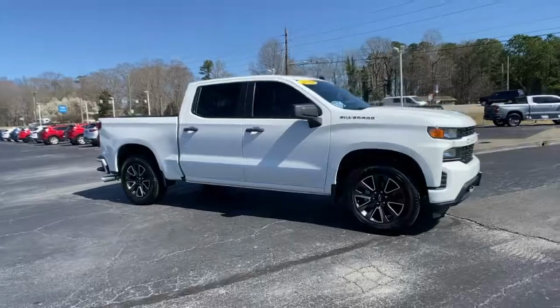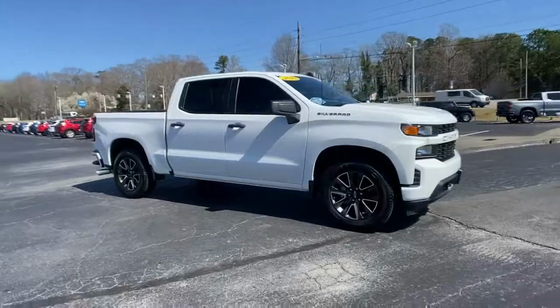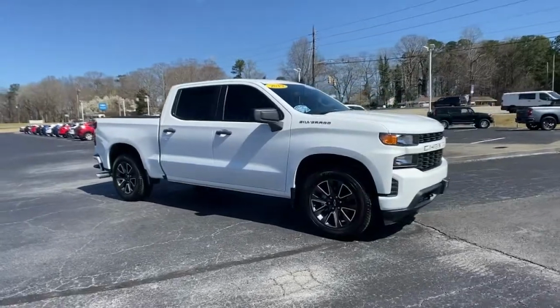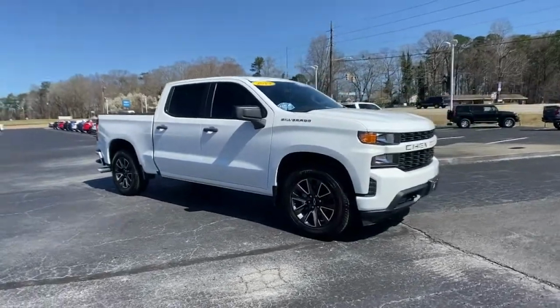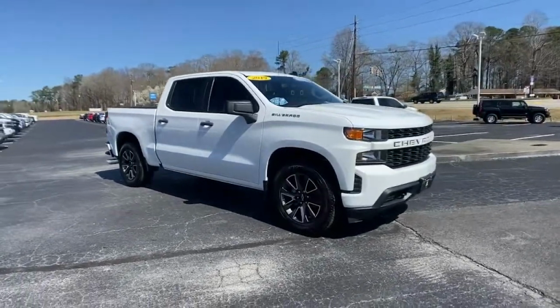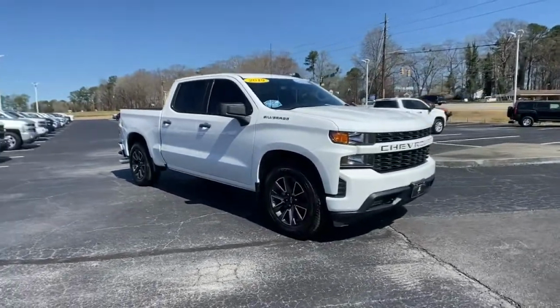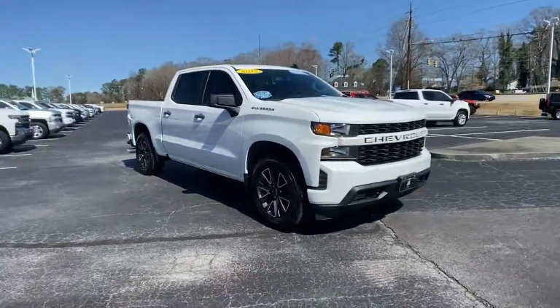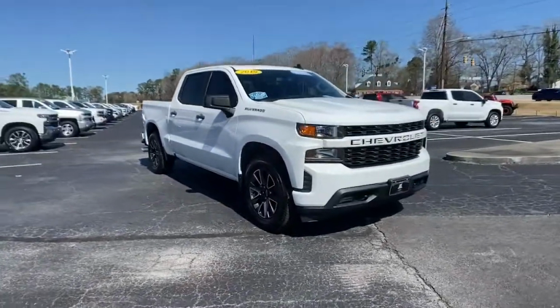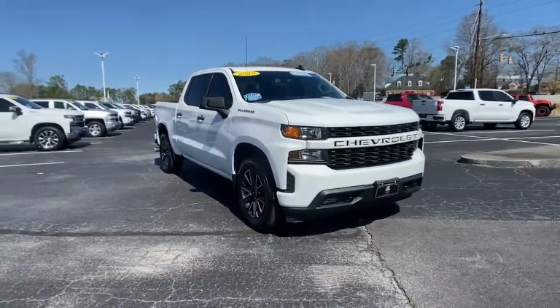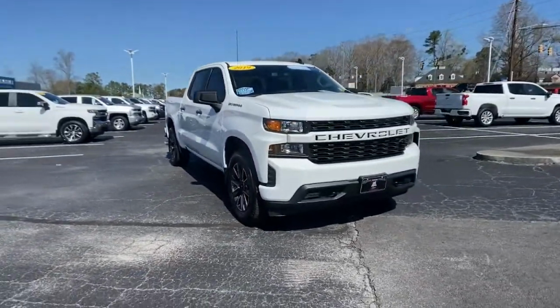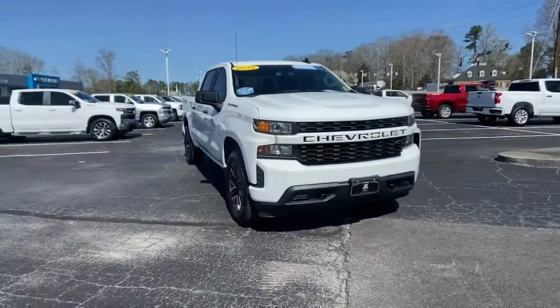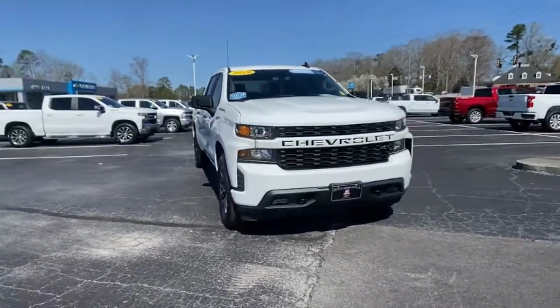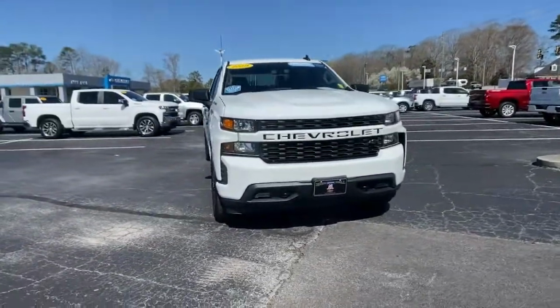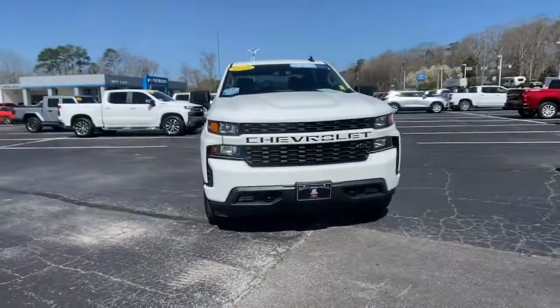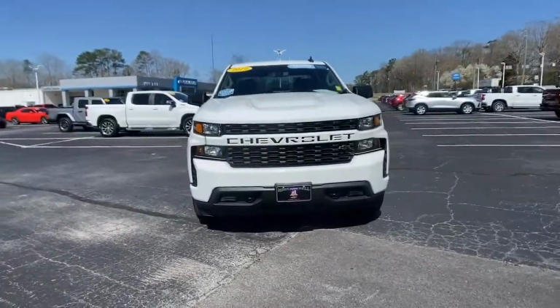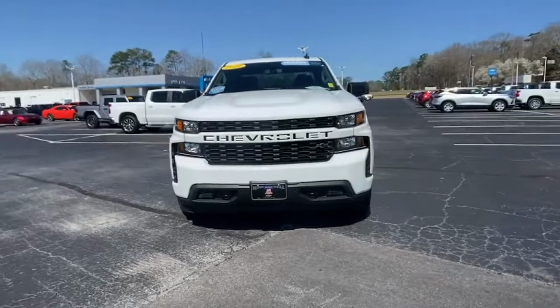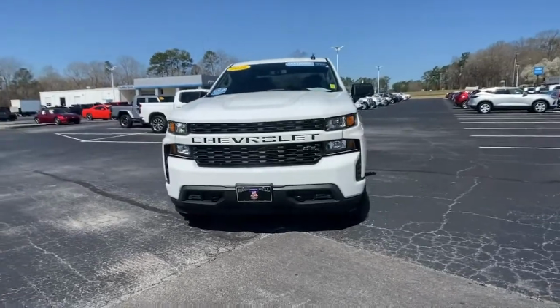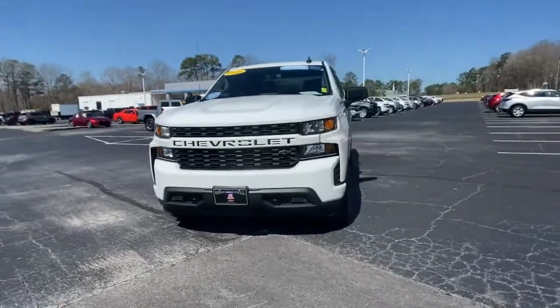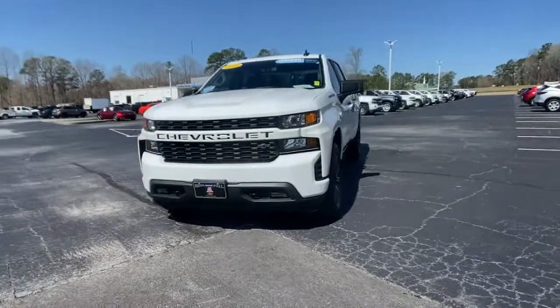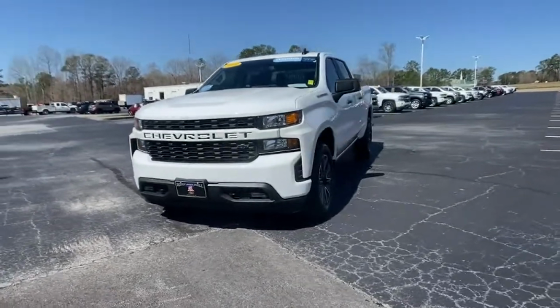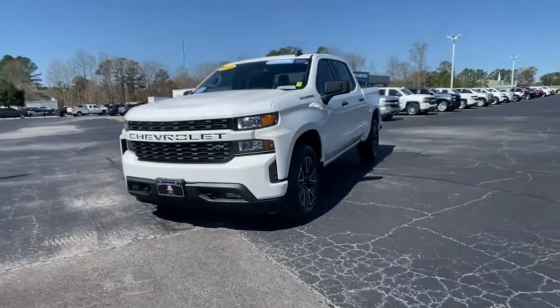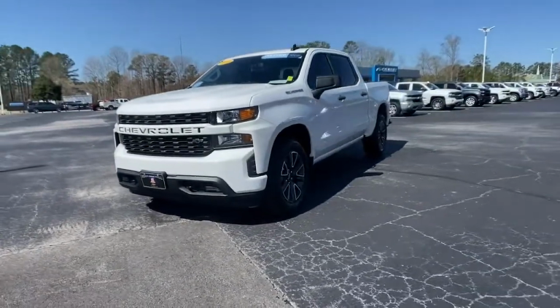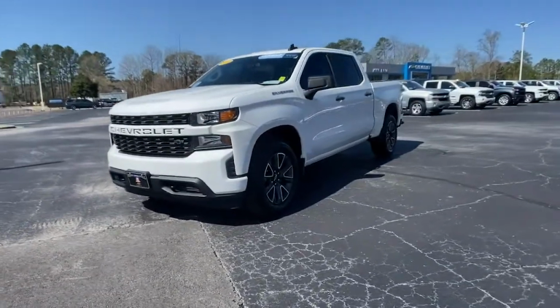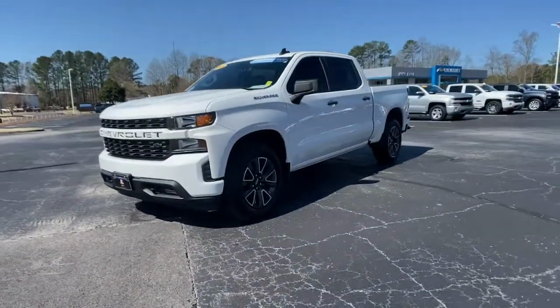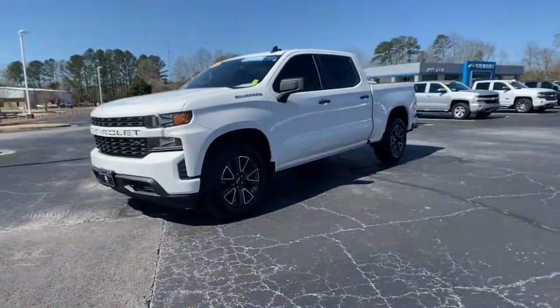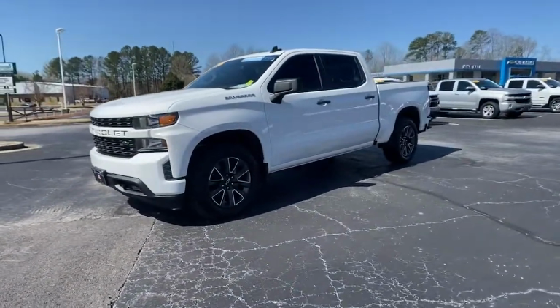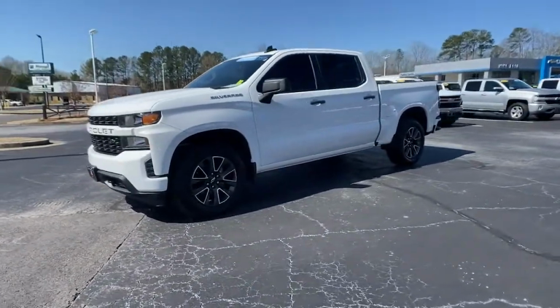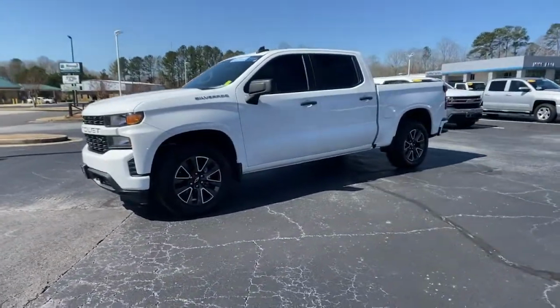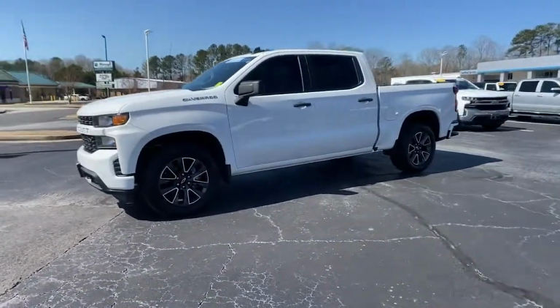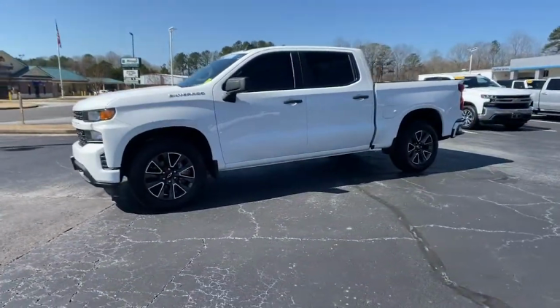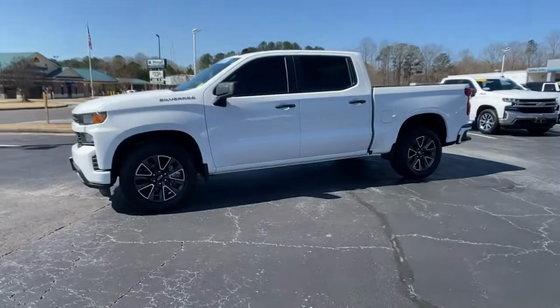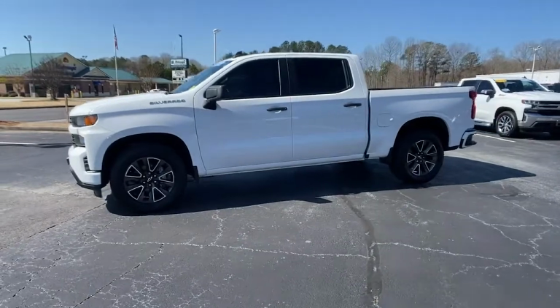Get into a car with value. 2019 Chevrolet Silverado 1500. This vehicle is an outstanding buy with fewer than 35,000 miles on the odometer.